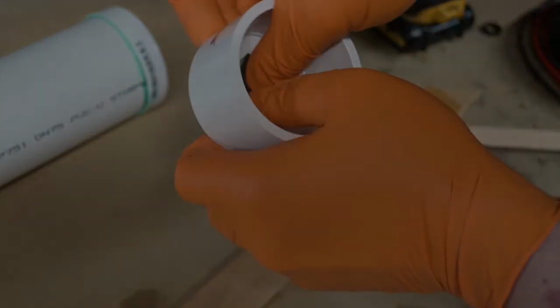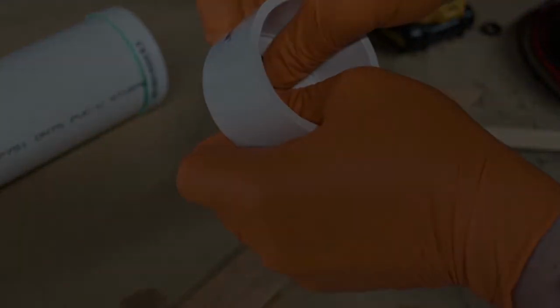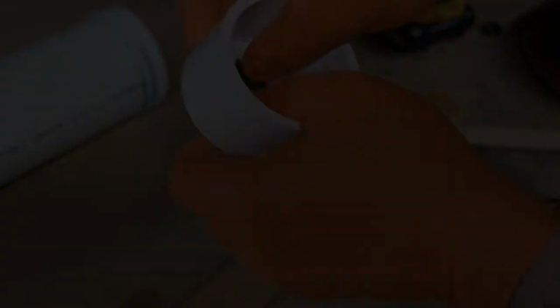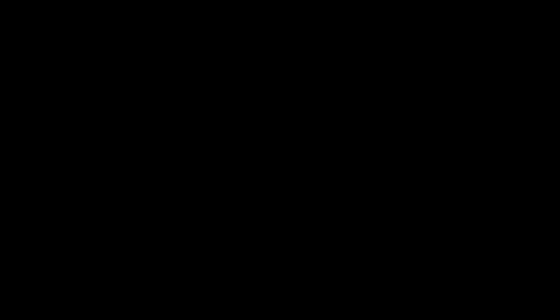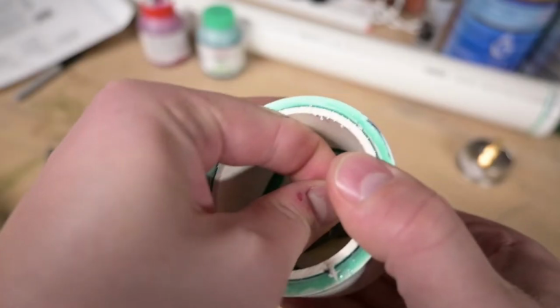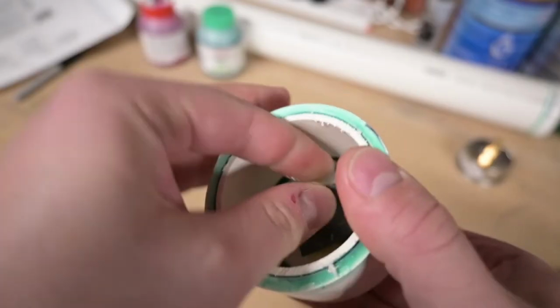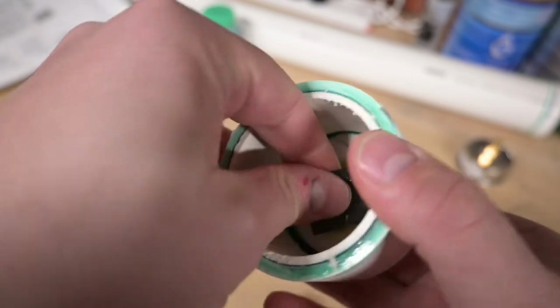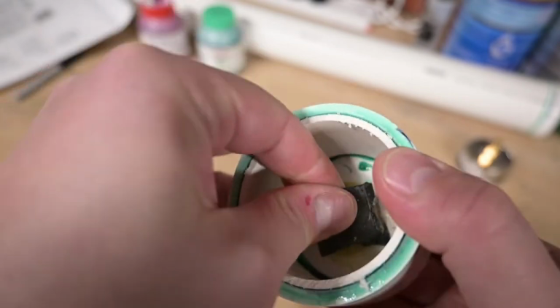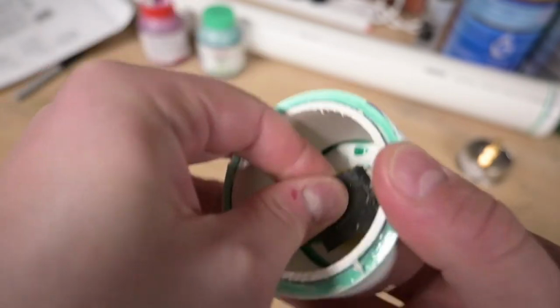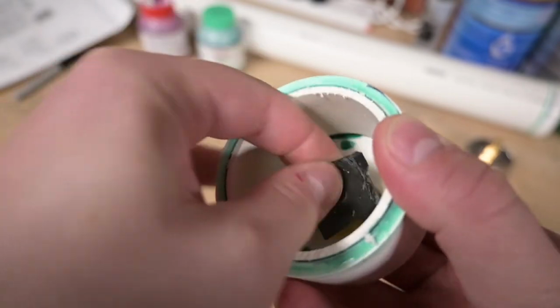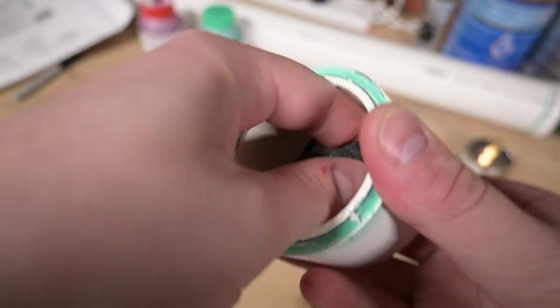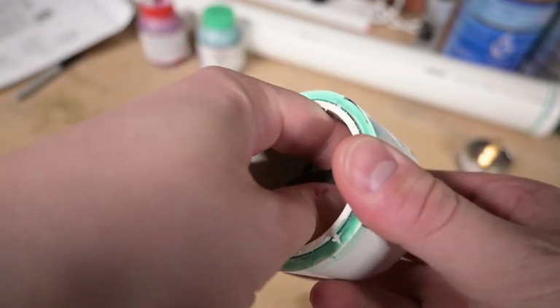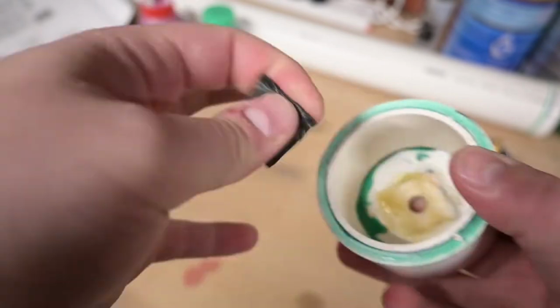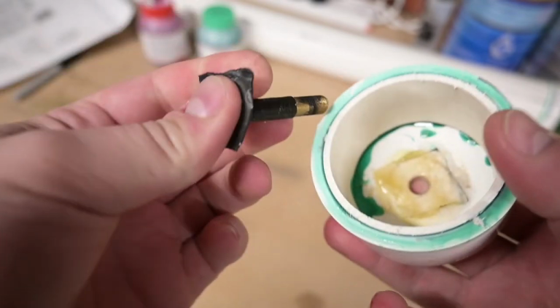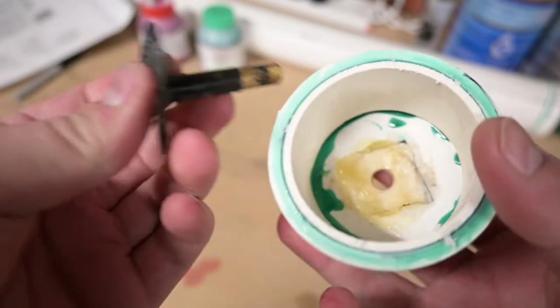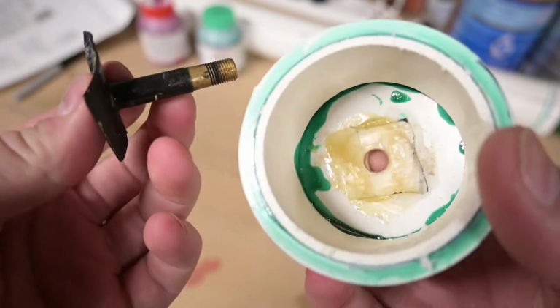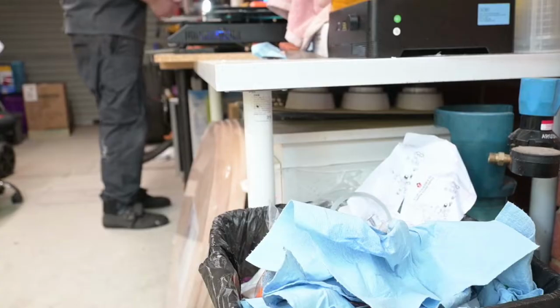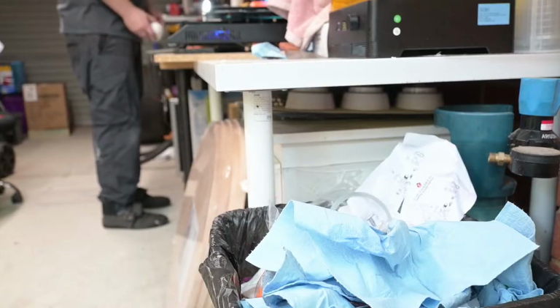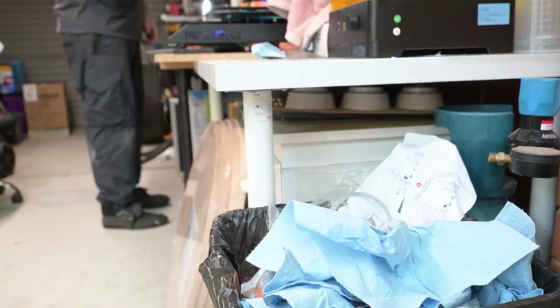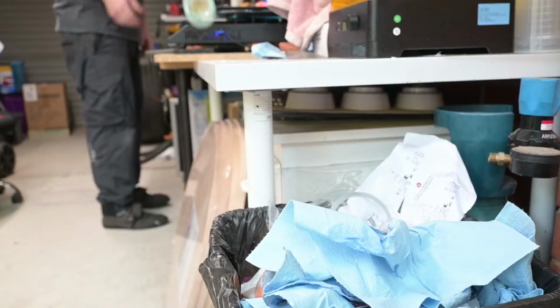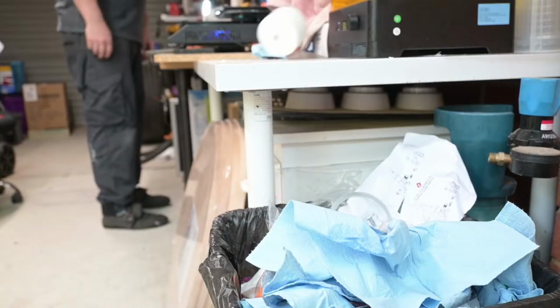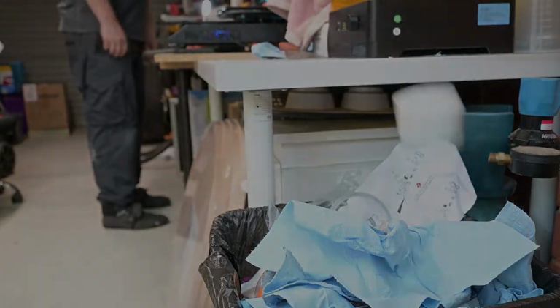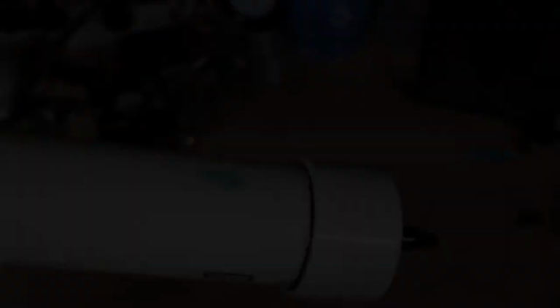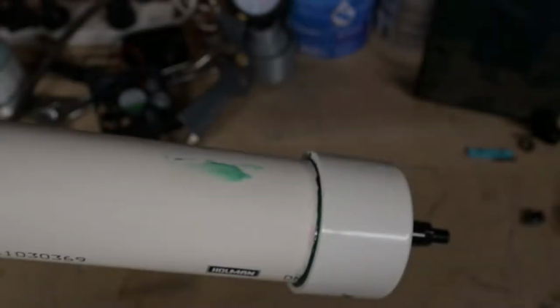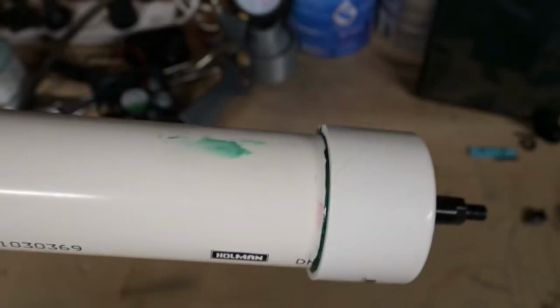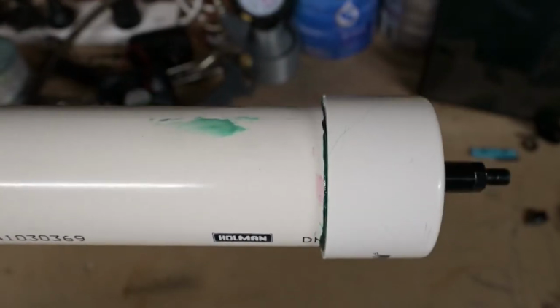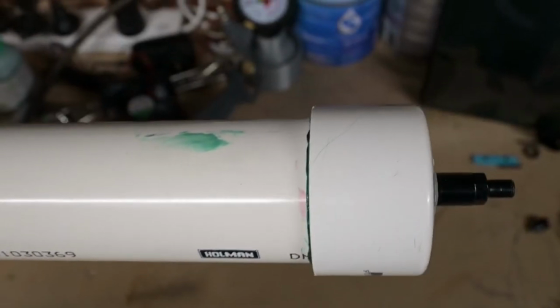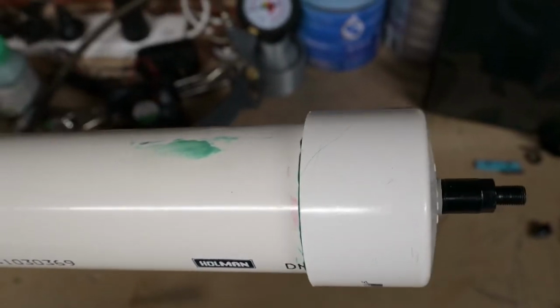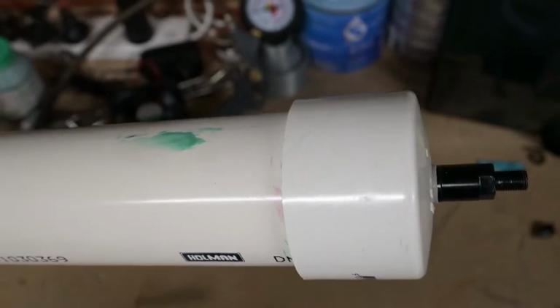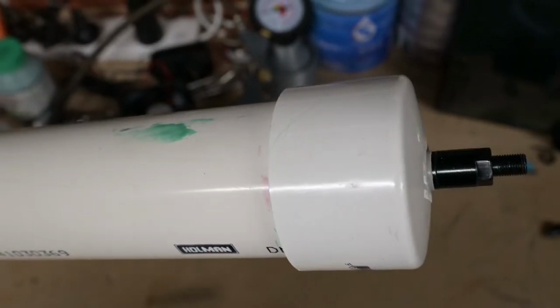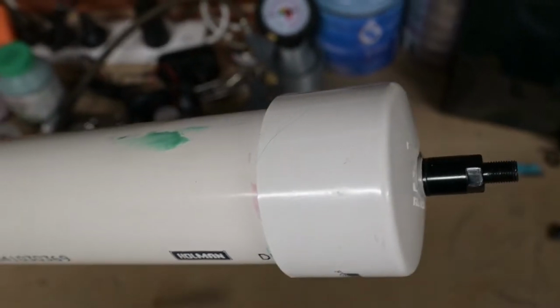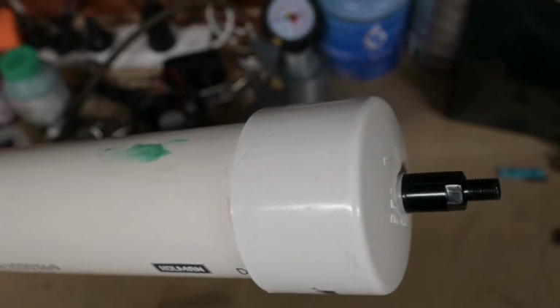I should have seen it coming, but unfortunately the epoxy didn't work on the rubber of the bicycle inner tube, so into the bin that part goes, and we'll fix that problem with a proper screw-in valve.